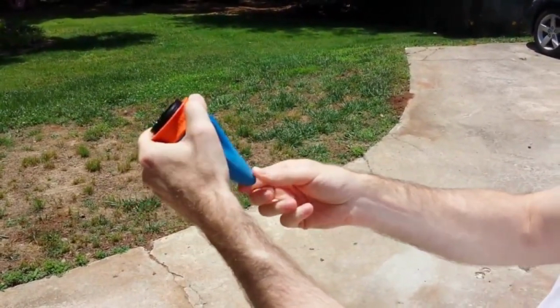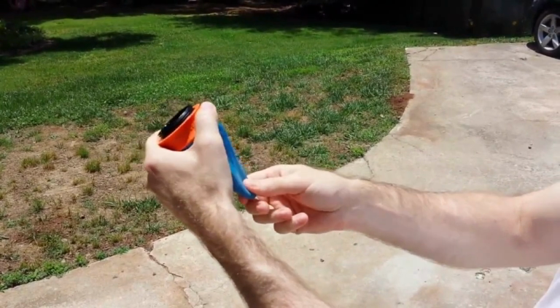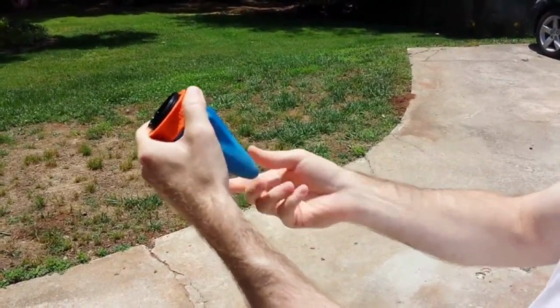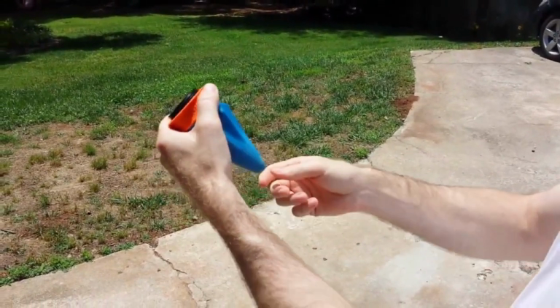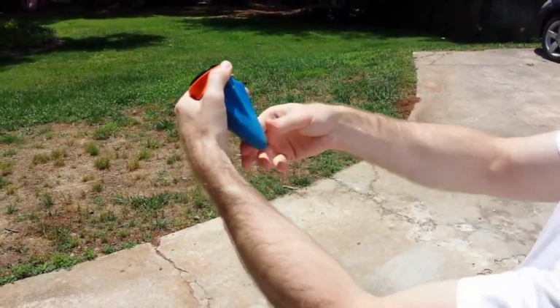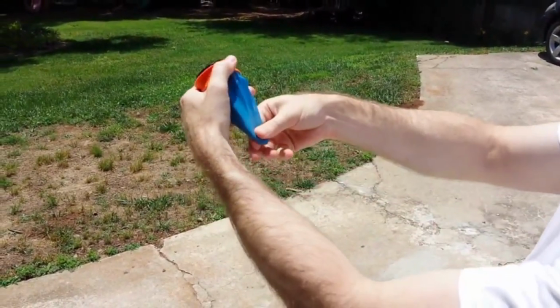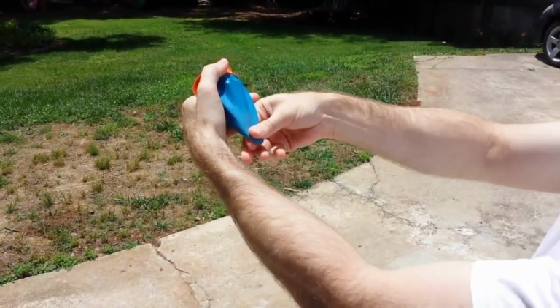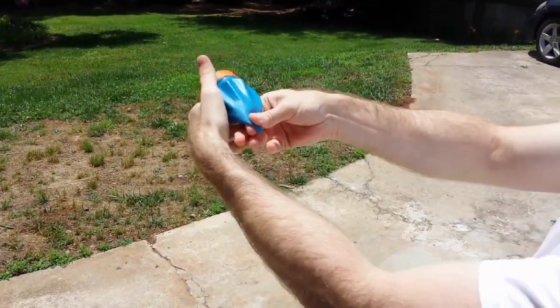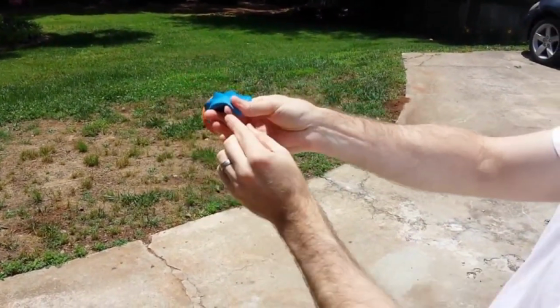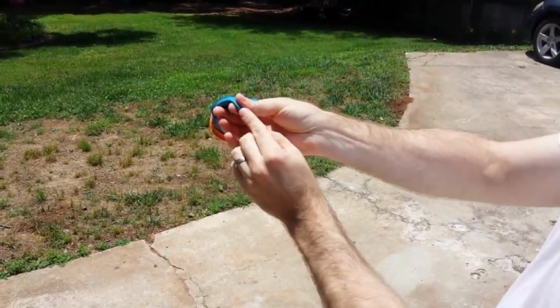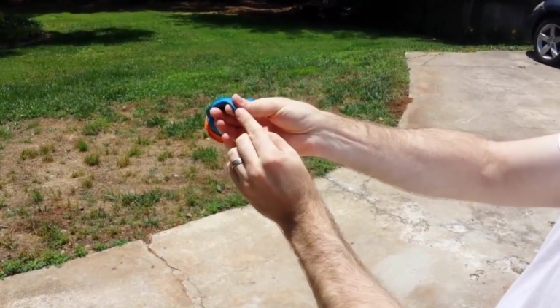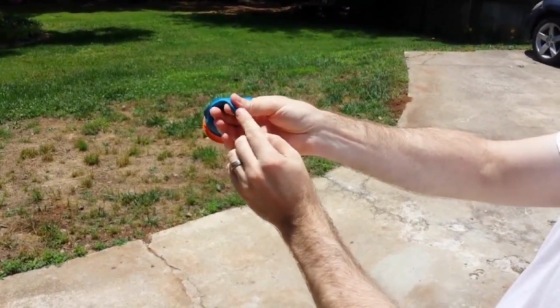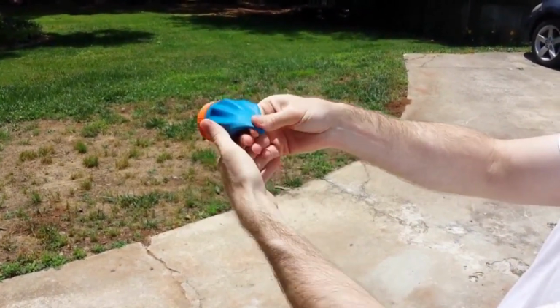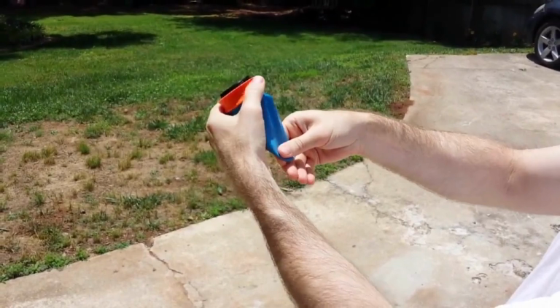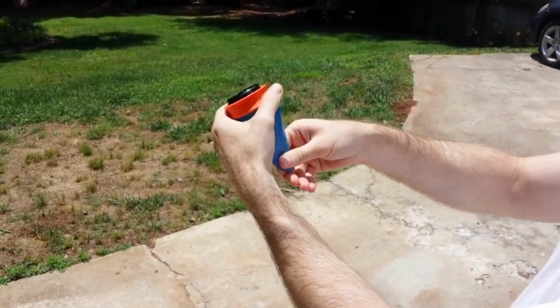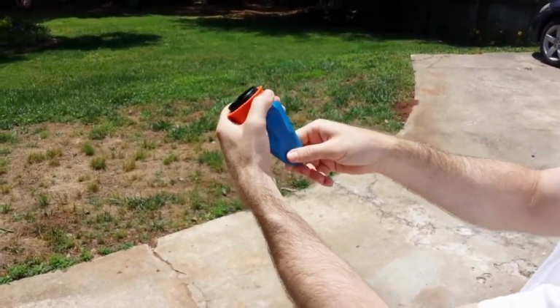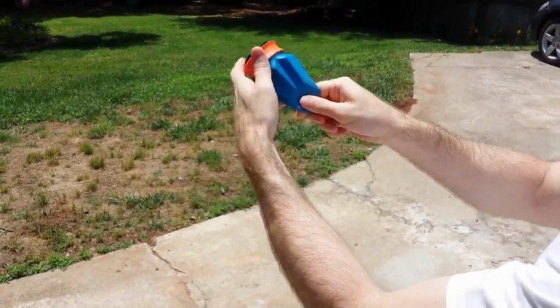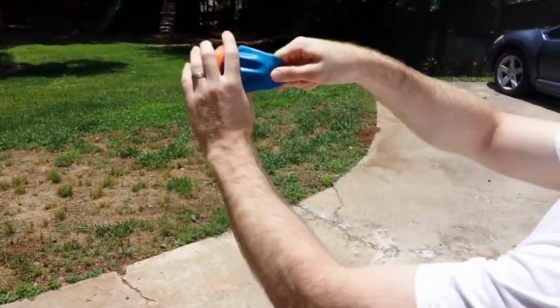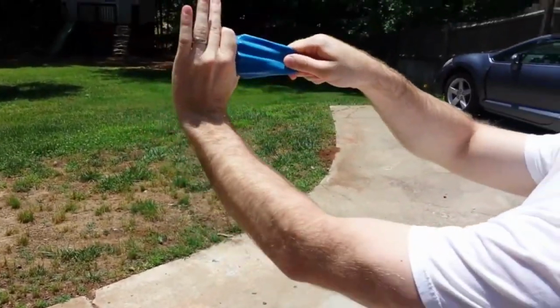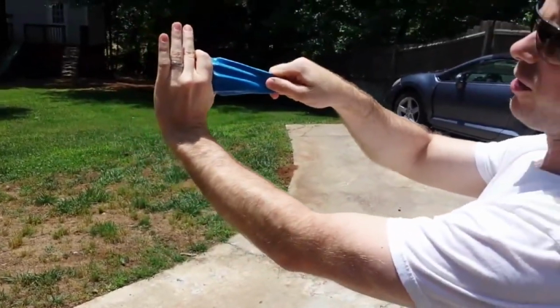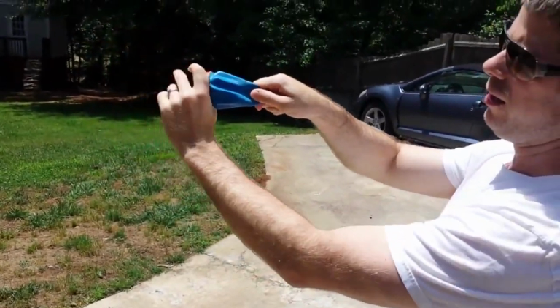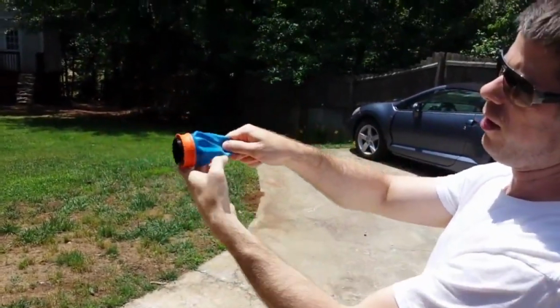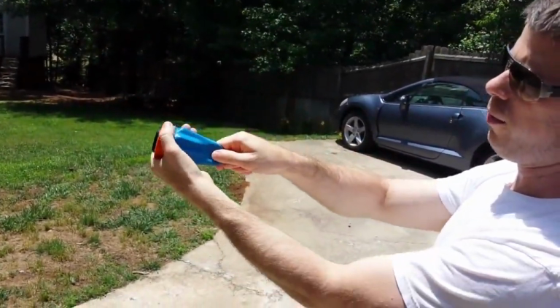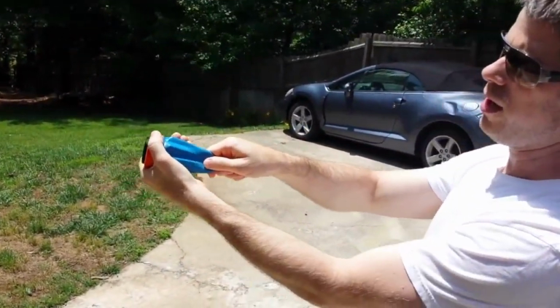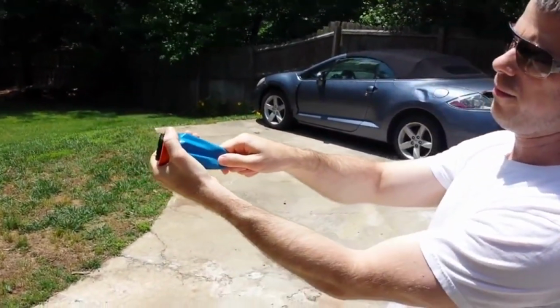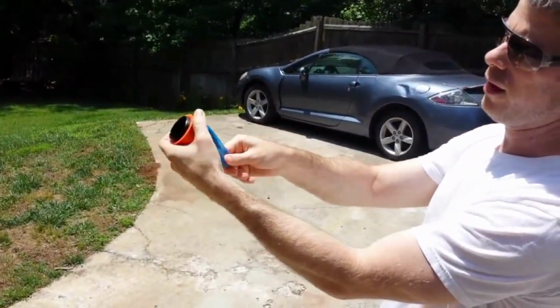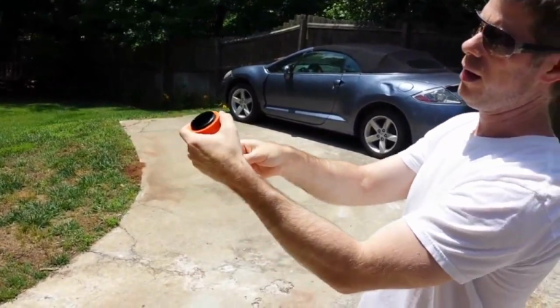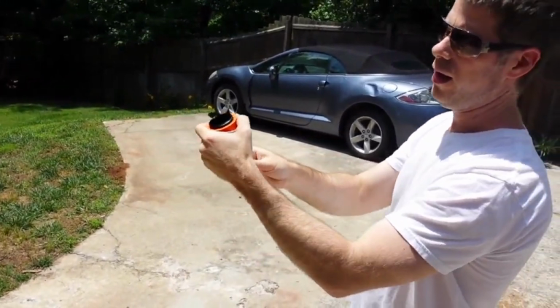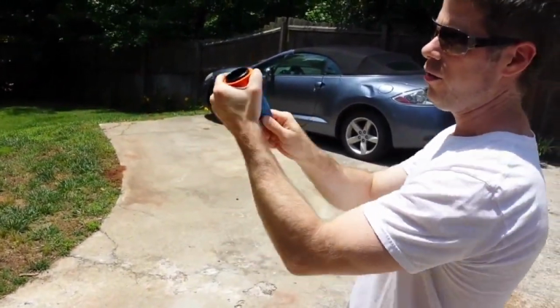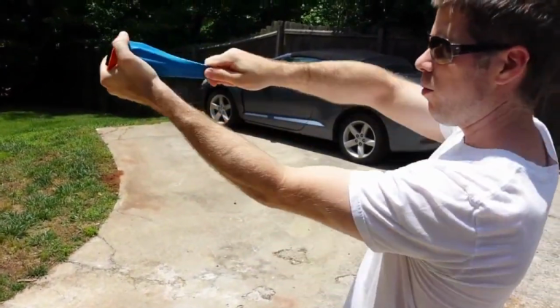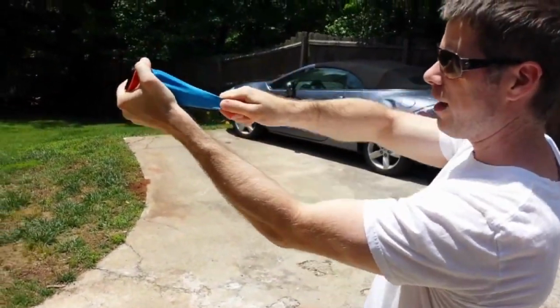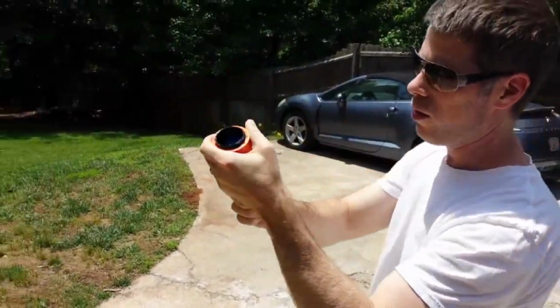Created and built in the USA, the Pocket Shot includes one standard pouch and one pro pouch, and is available for purchase at thepocketshot.com for $25.